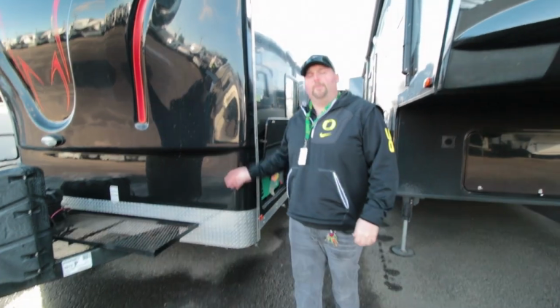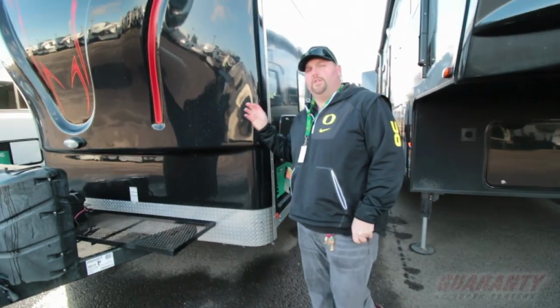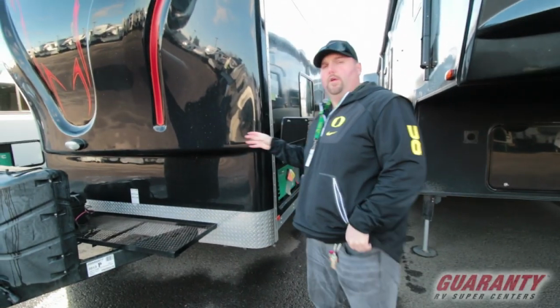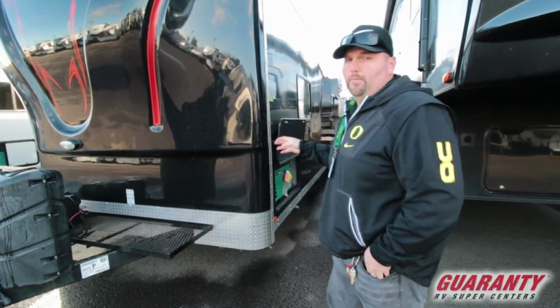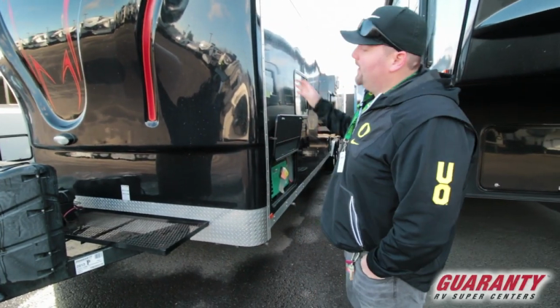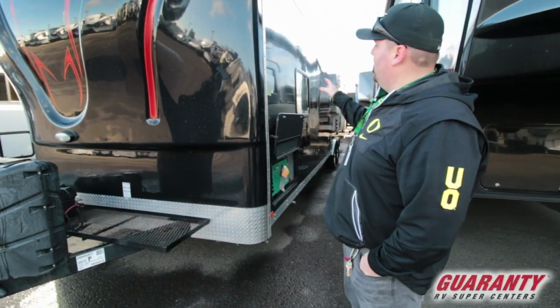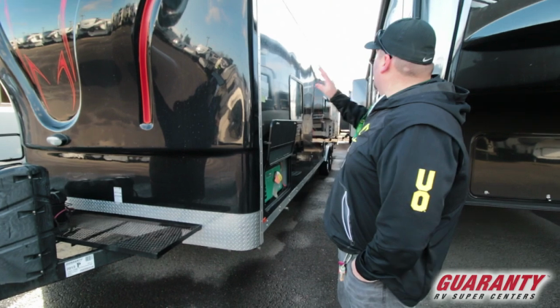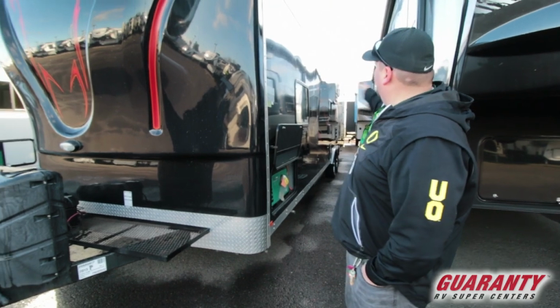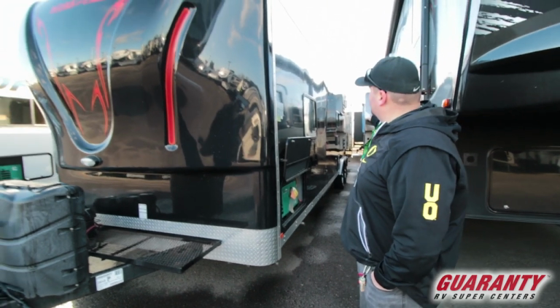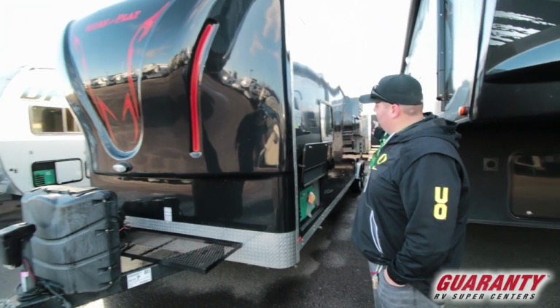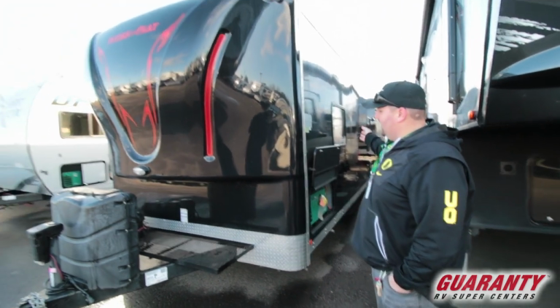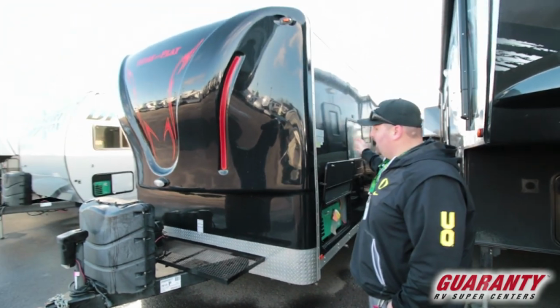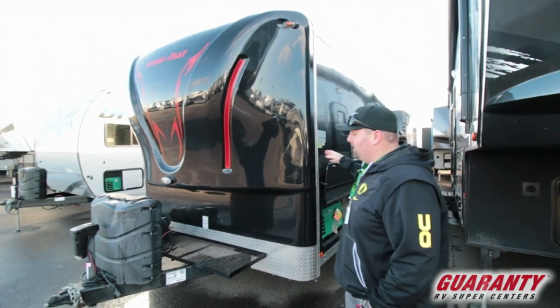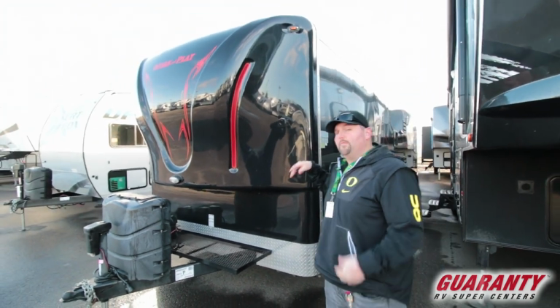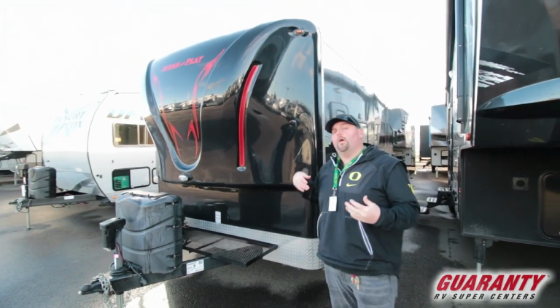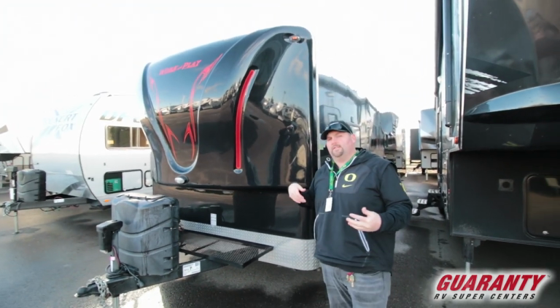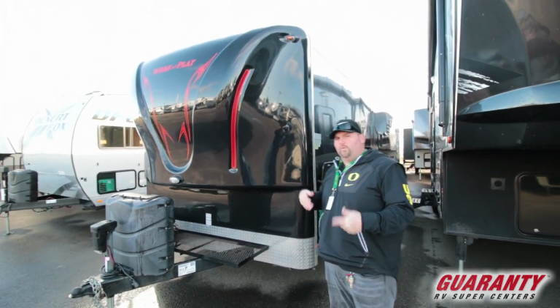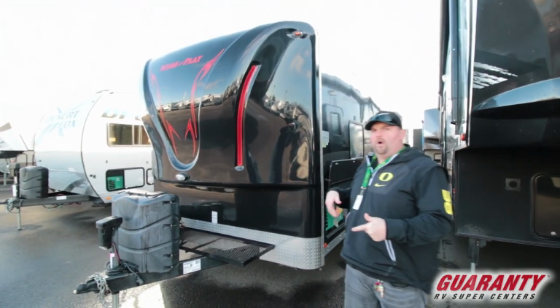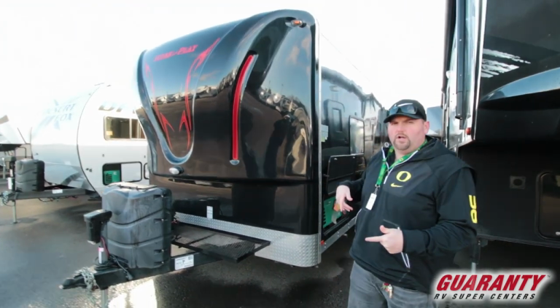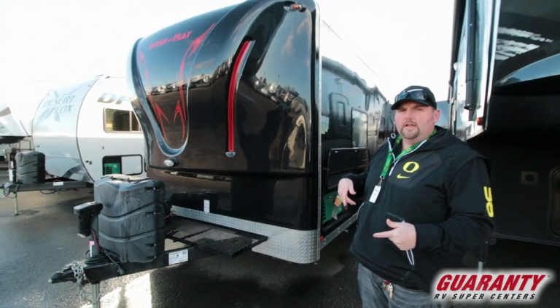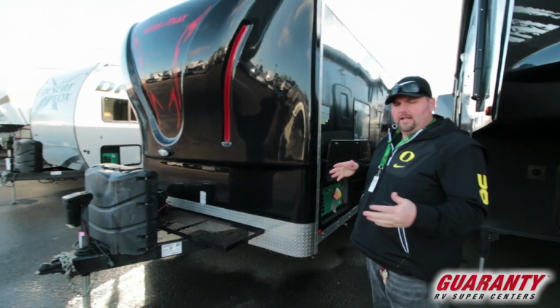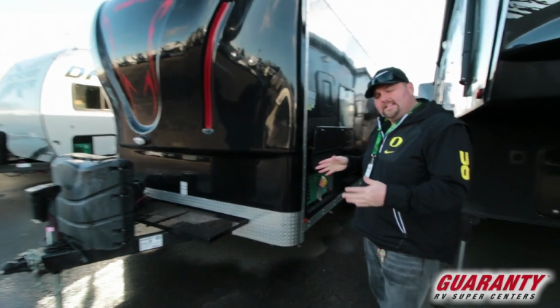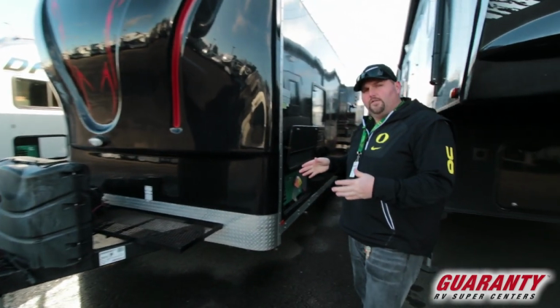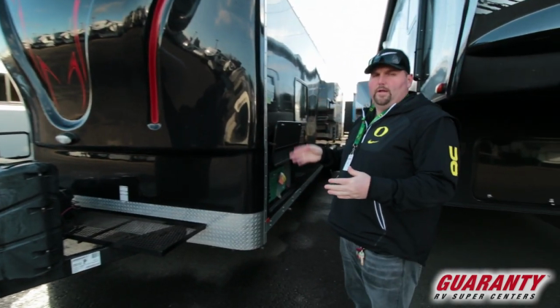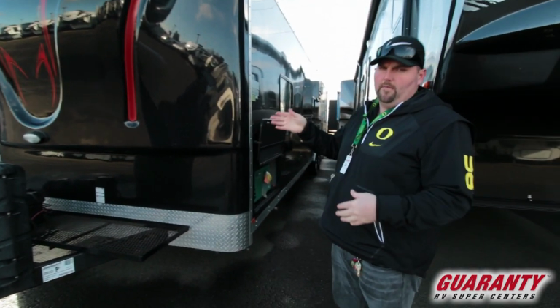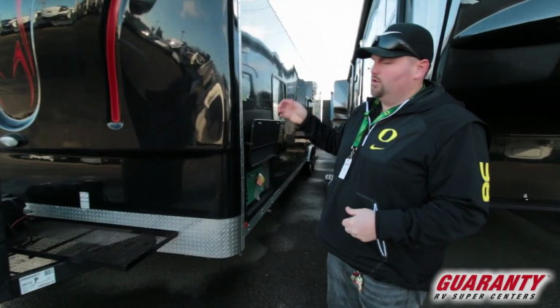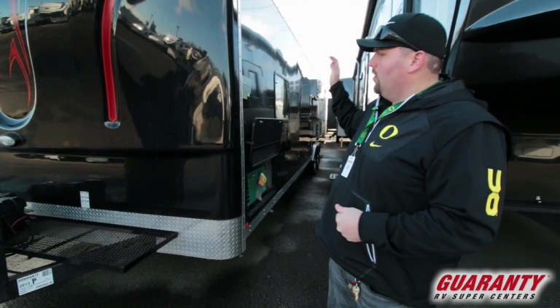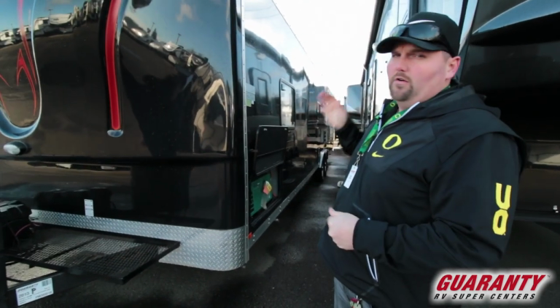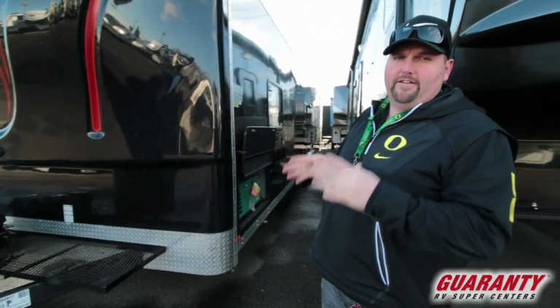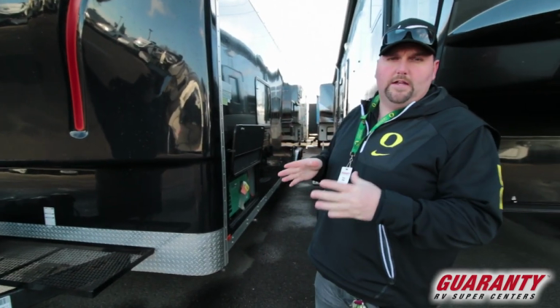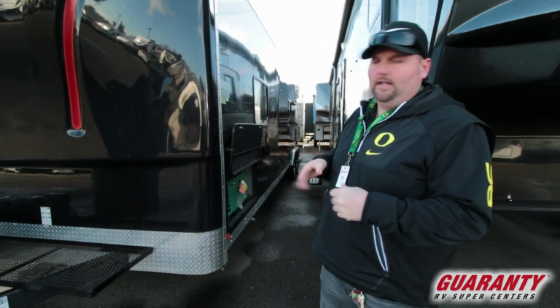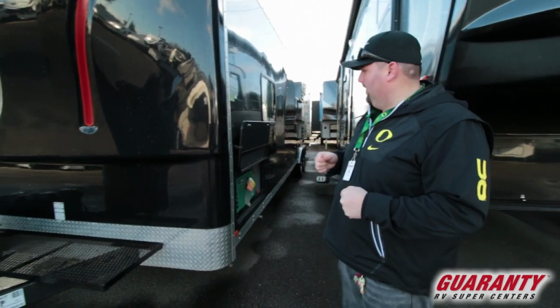I'm going to show you this pre-owned Work and Play. It's a pretty good size unit — it's actually a 30WRS. It has a rear garage on it, and it's a nice little floor plan: front bedroom, rear garage, and kind of a main entertaining living area.